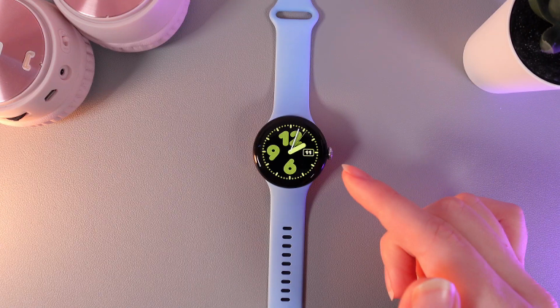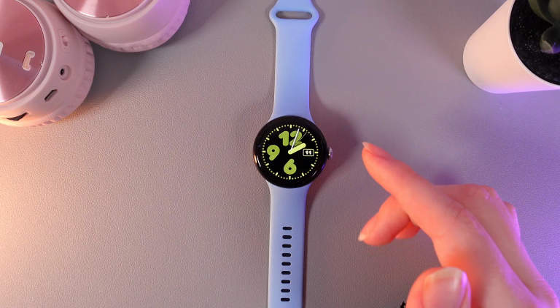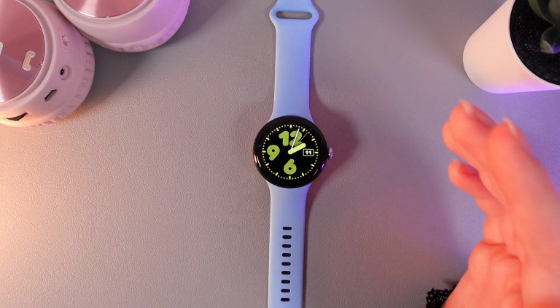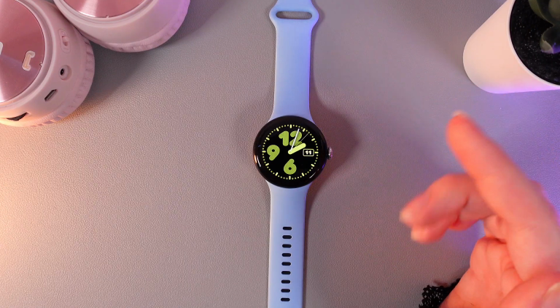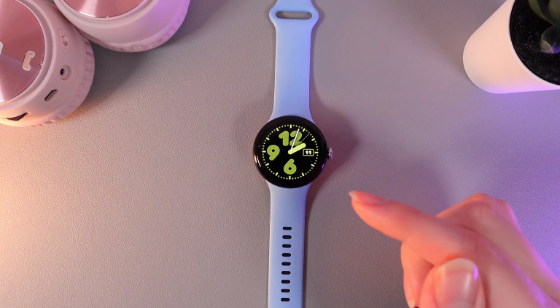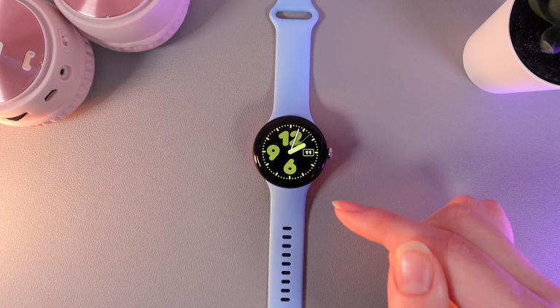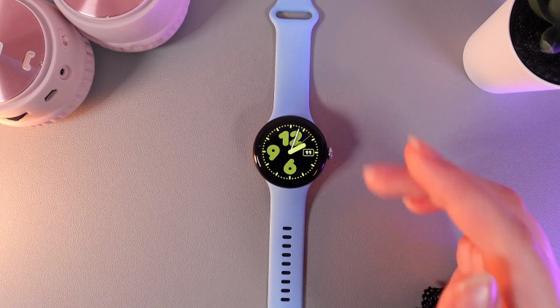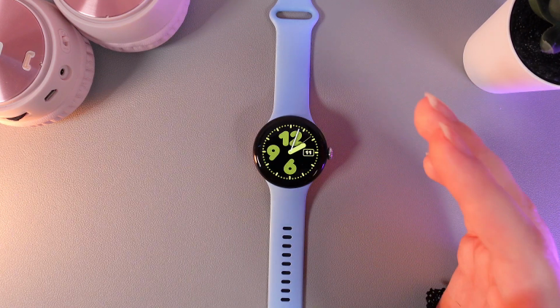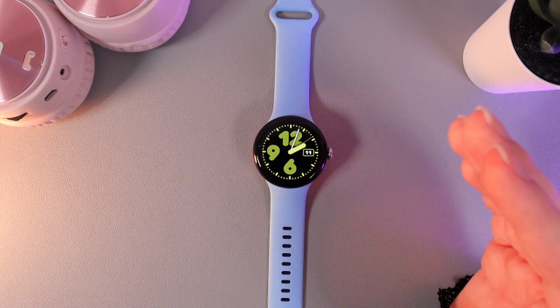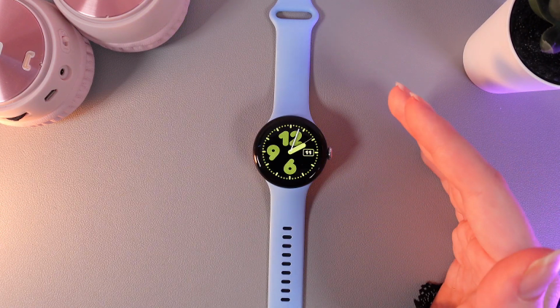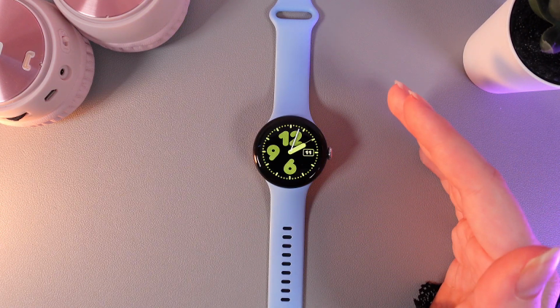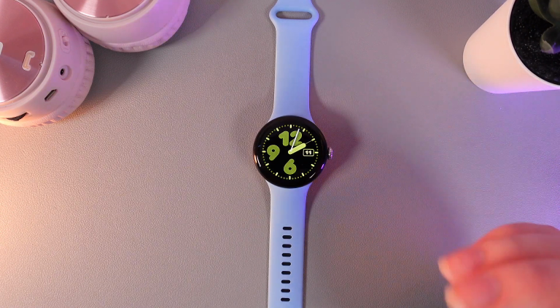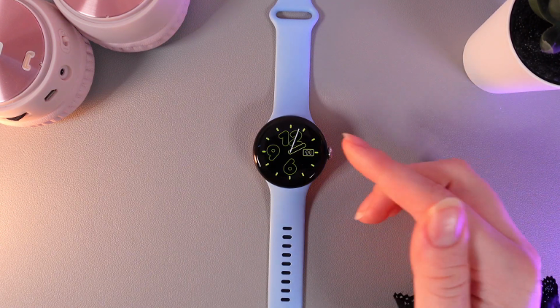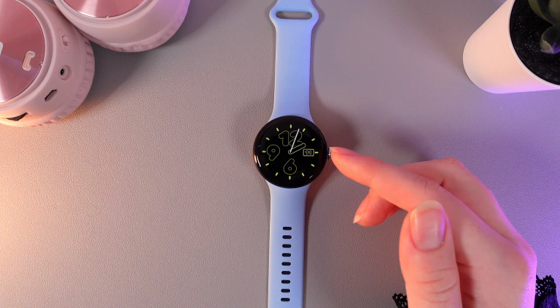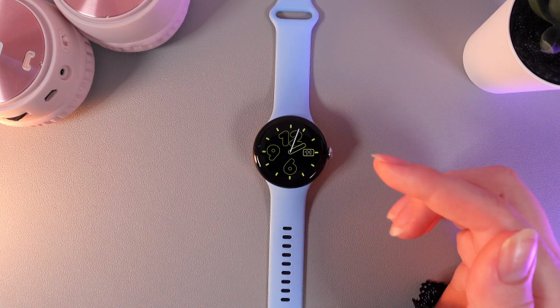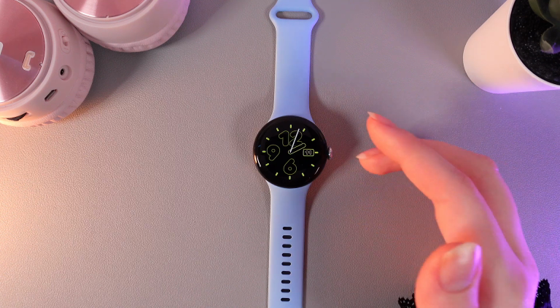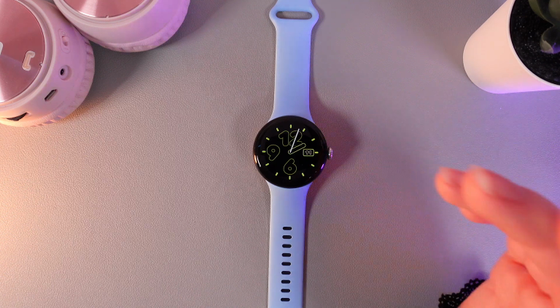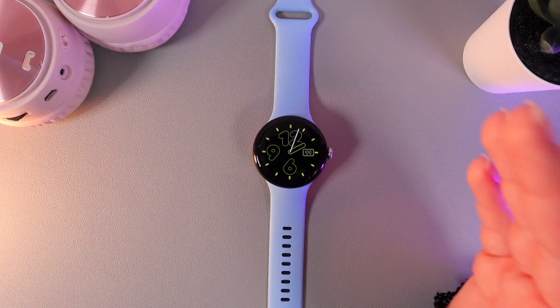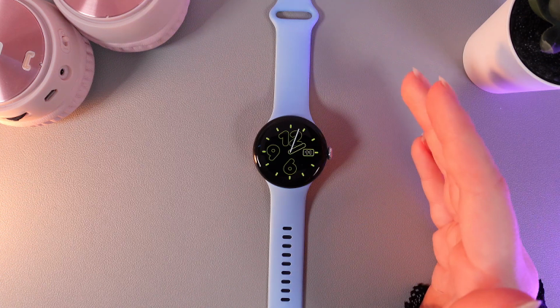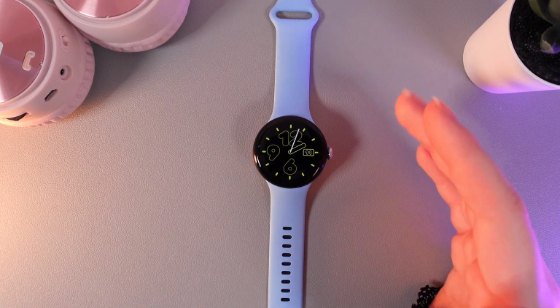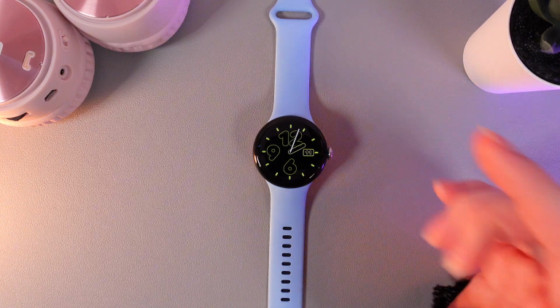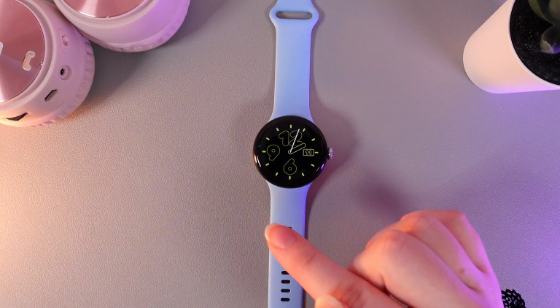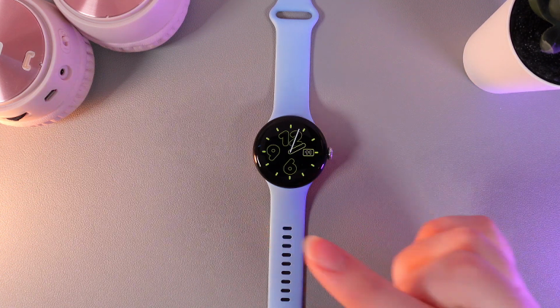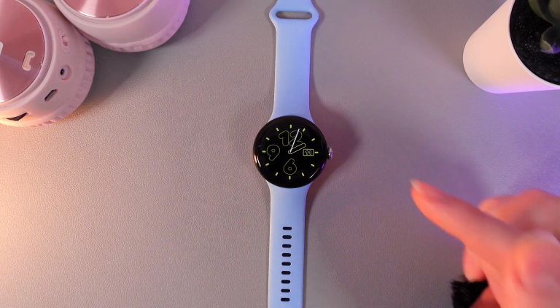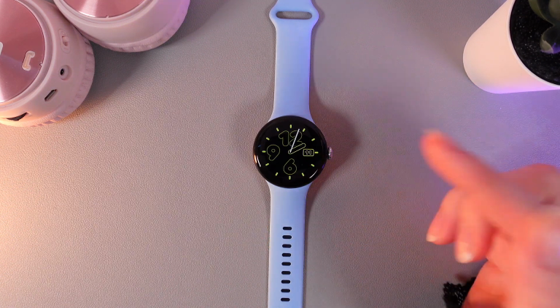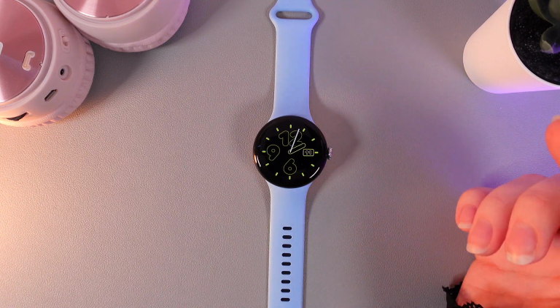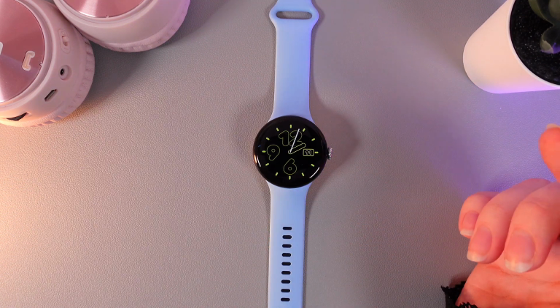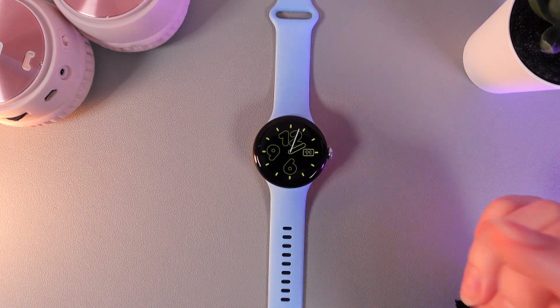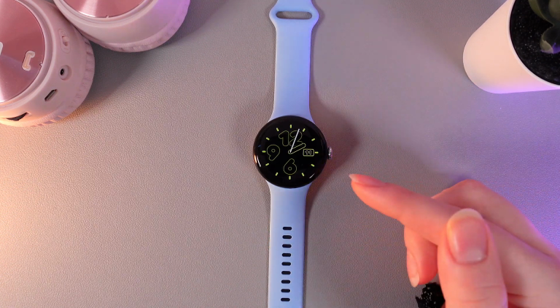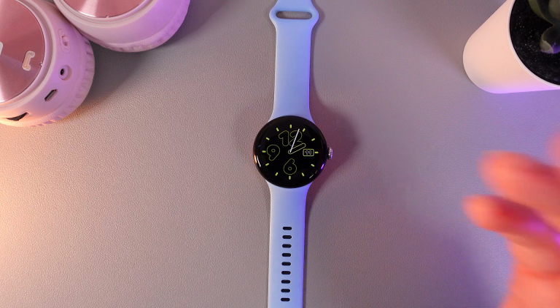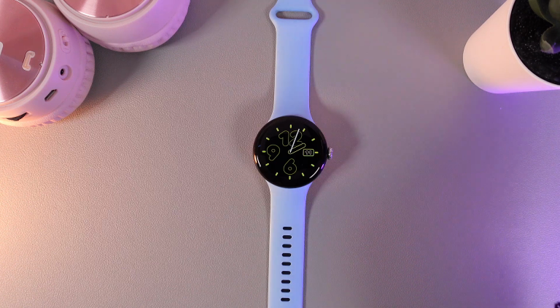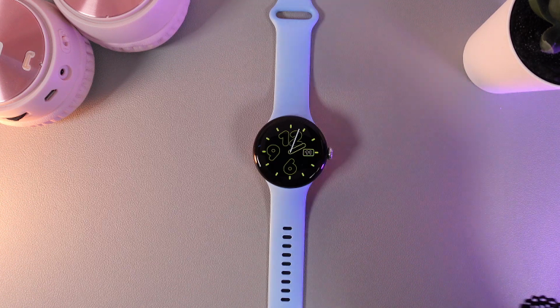As a first step, you need to make sure that your watch is connected to a Wi-Fi. If you don't know how to do it, you can check out the video on our channel on how to connect or disconnect to a Wi-Fi. Now we can move on.